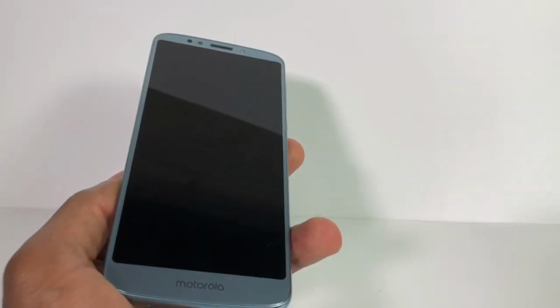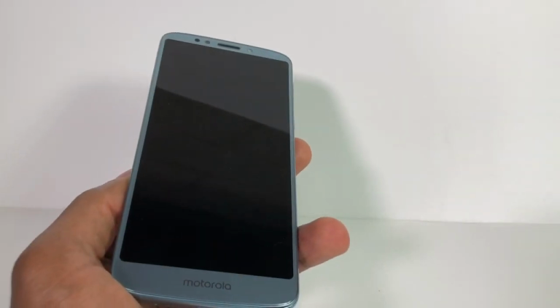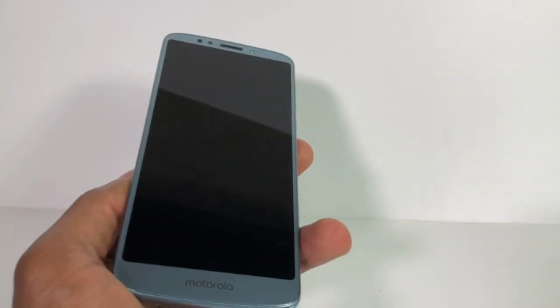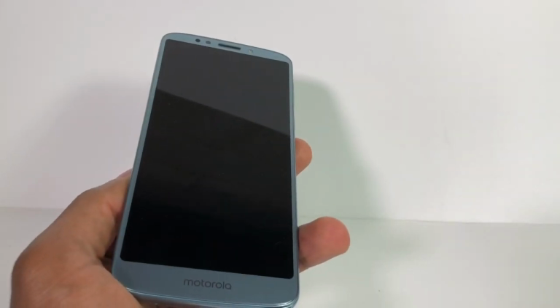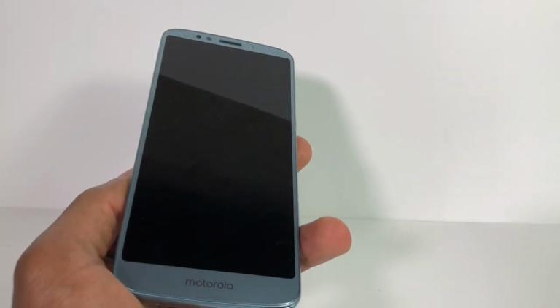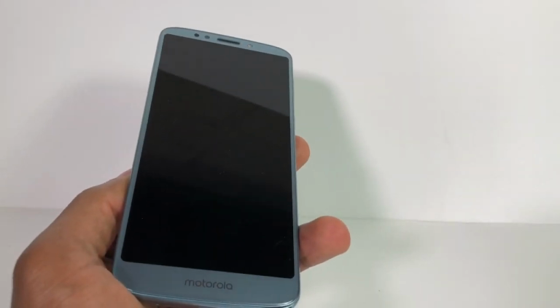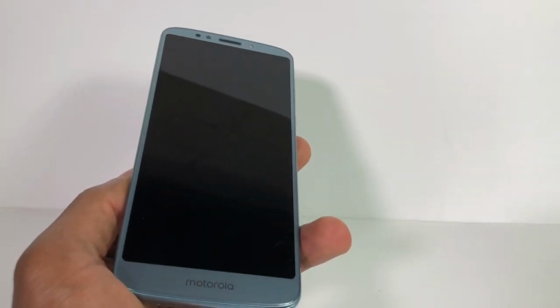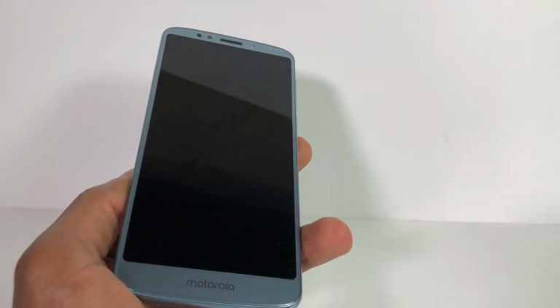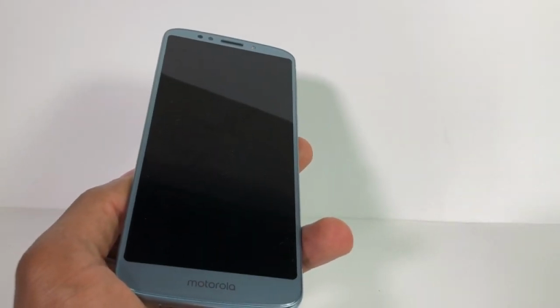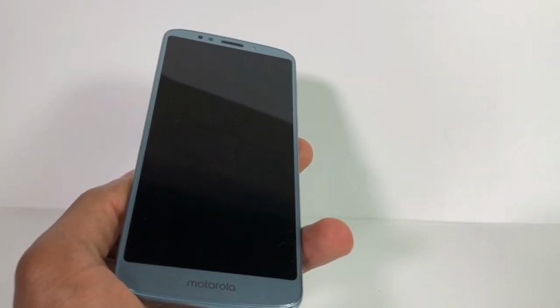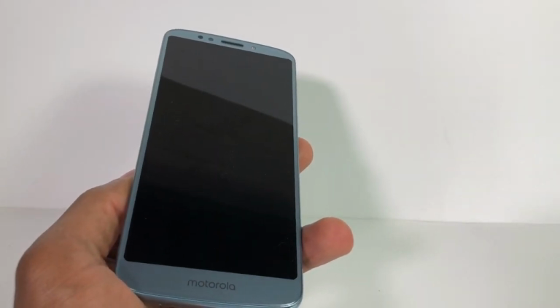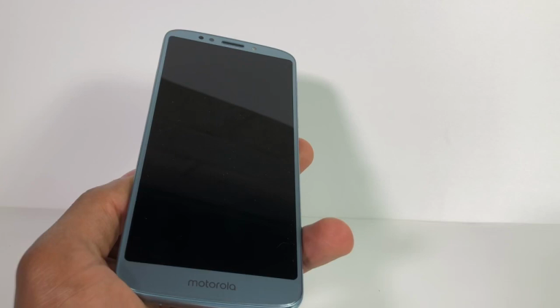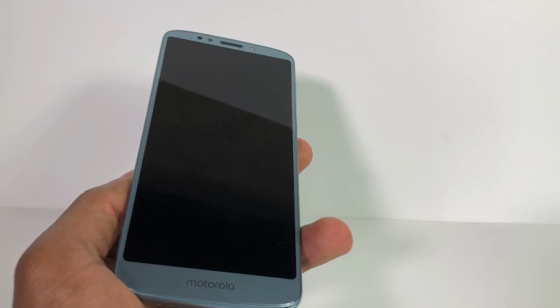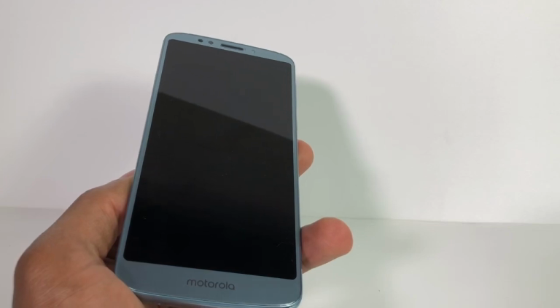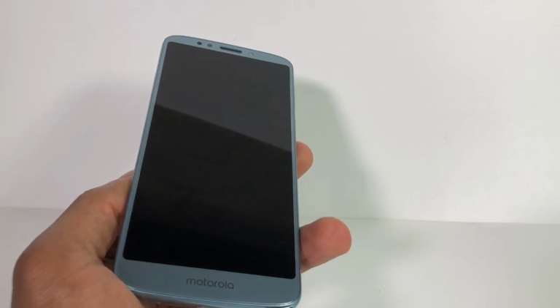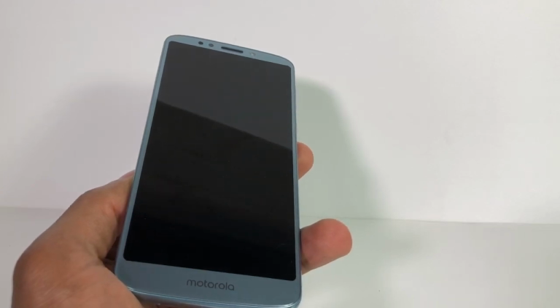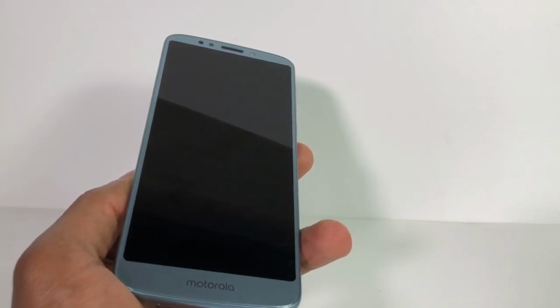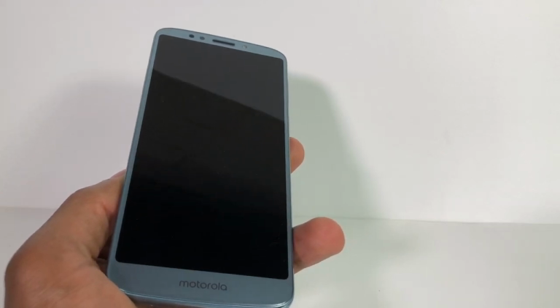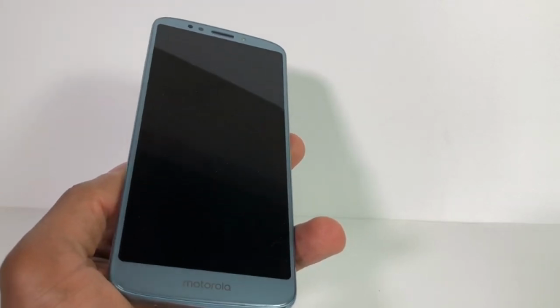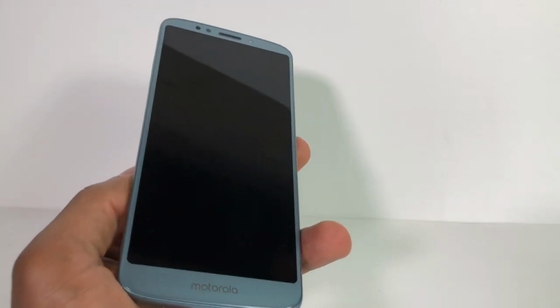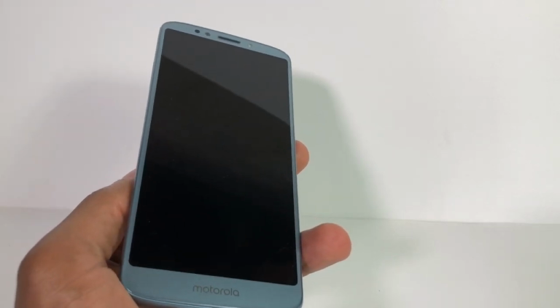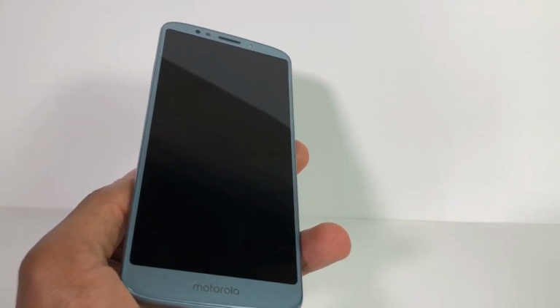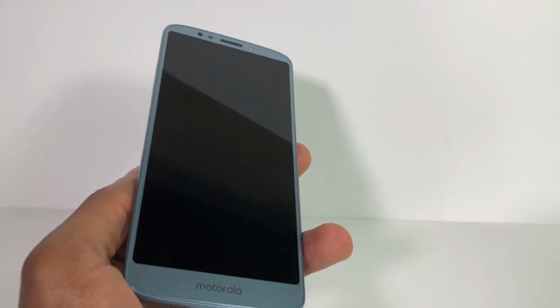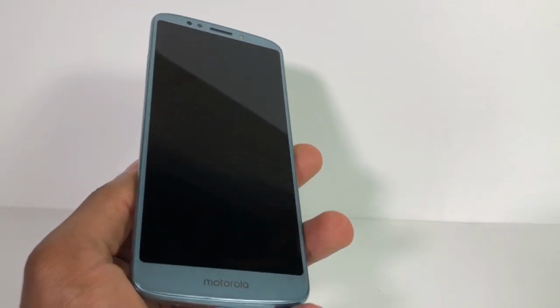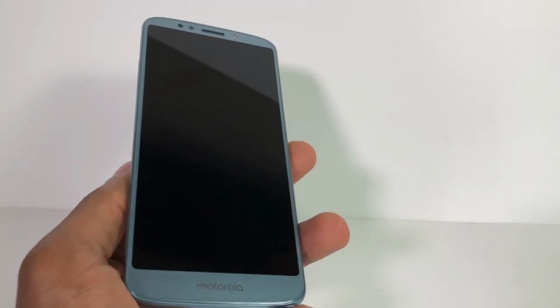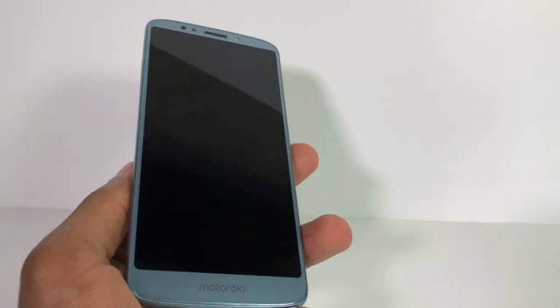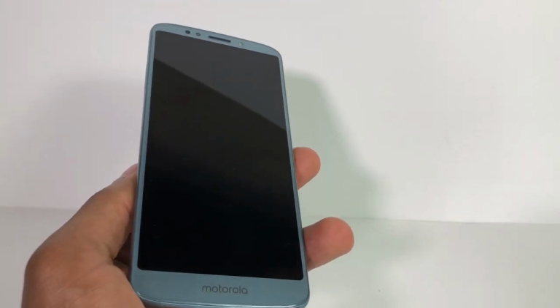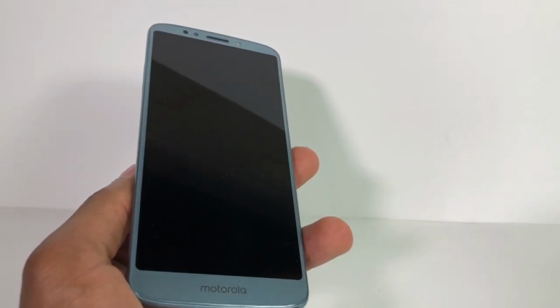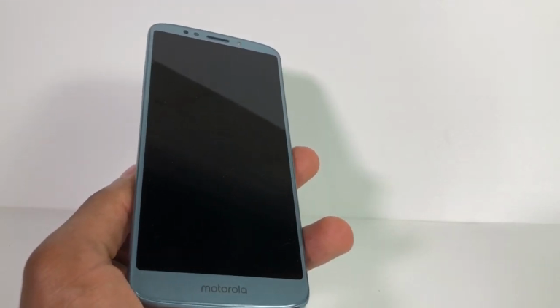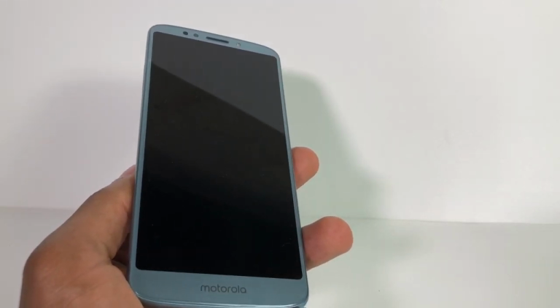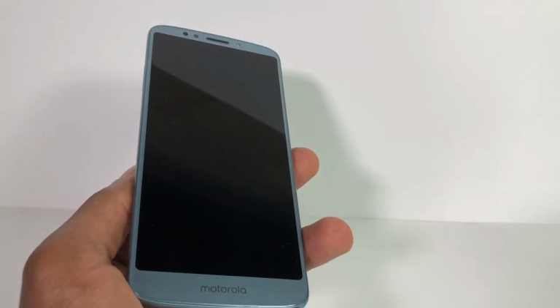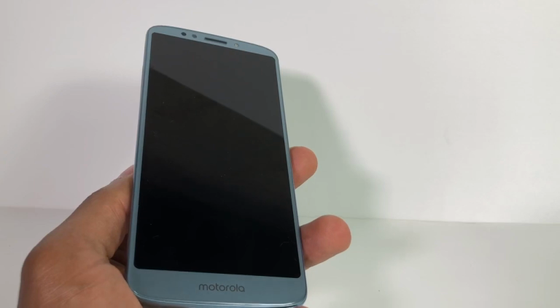Before I start the process, you need to put your phone to charge for like half an hour, and after that I'm gonna show you what you need to do.